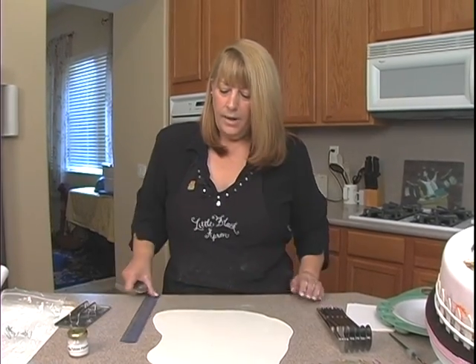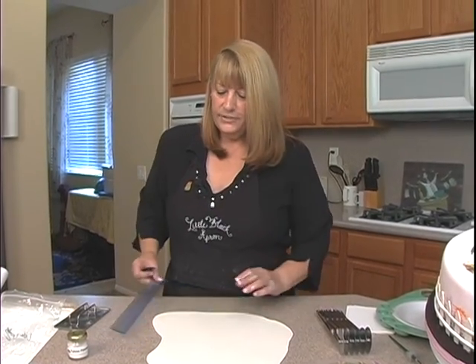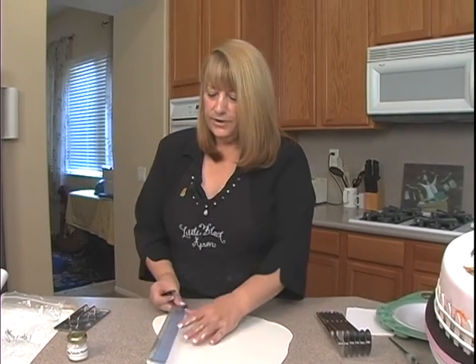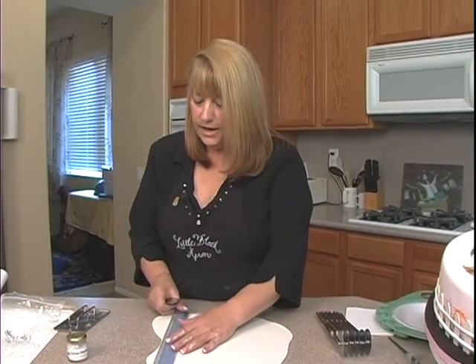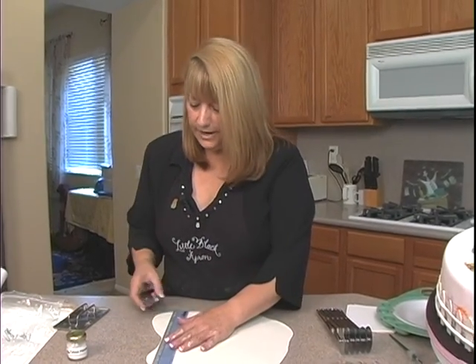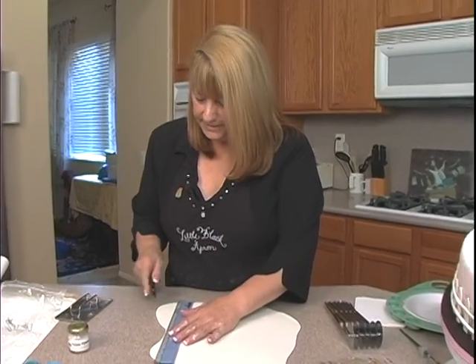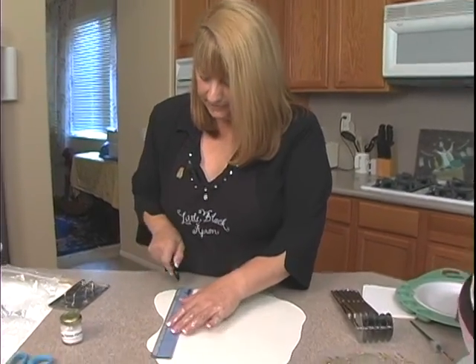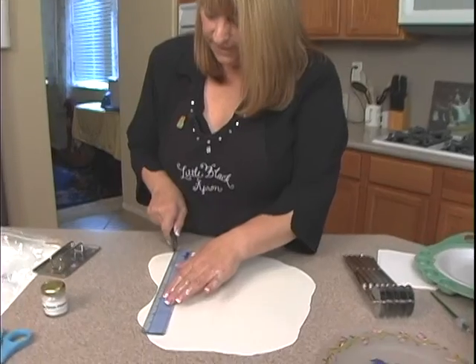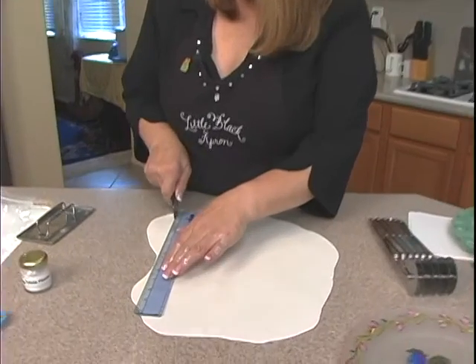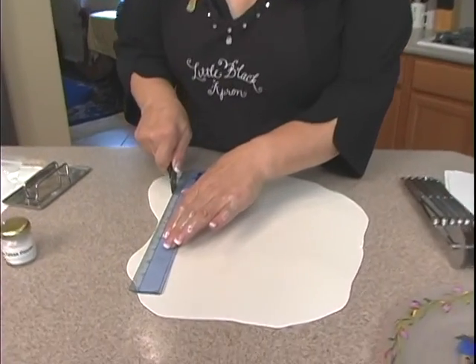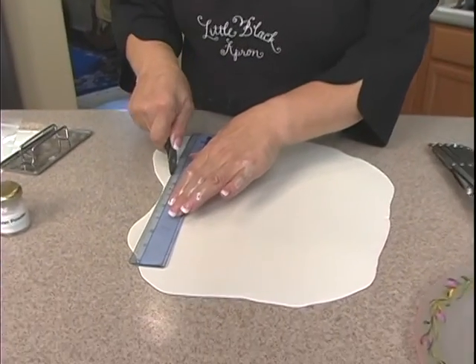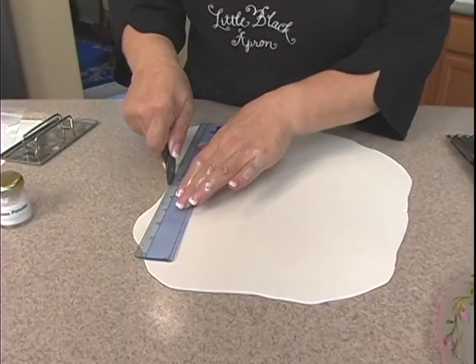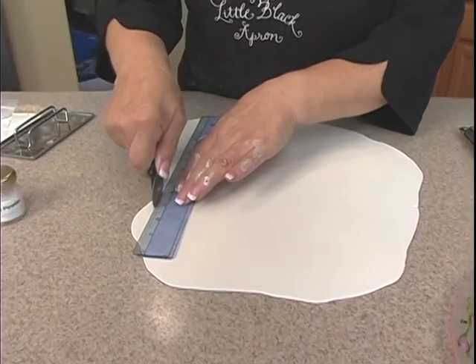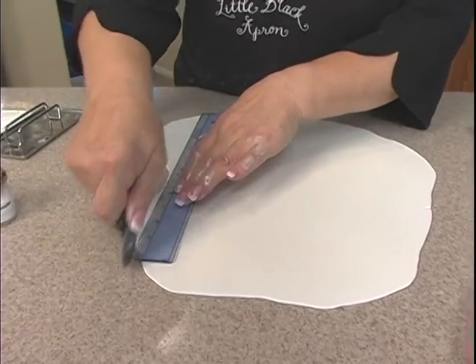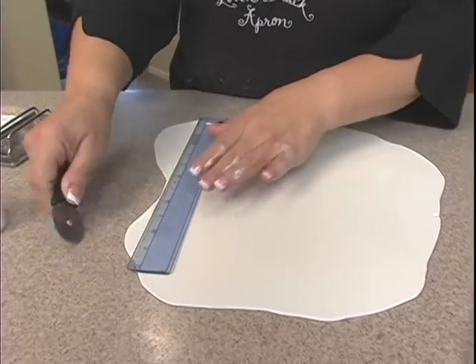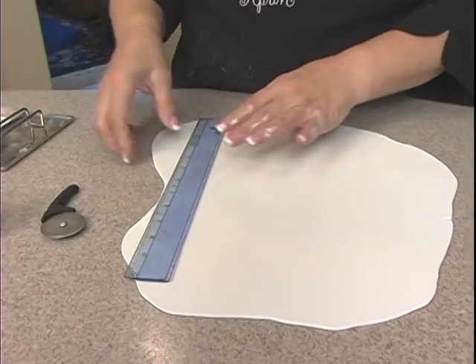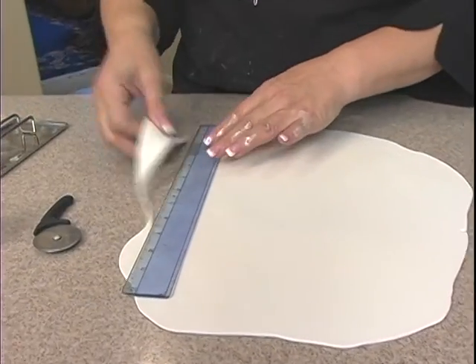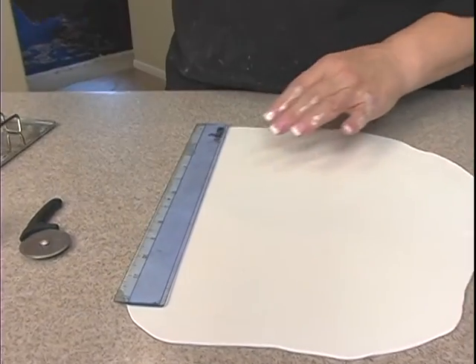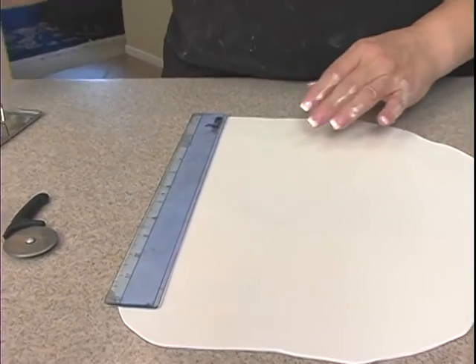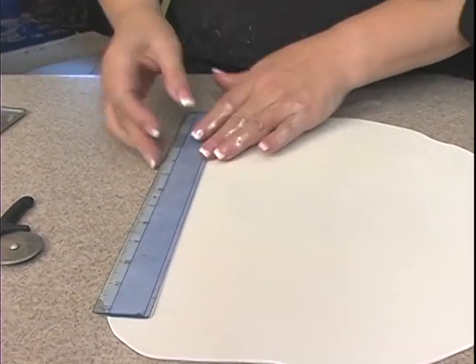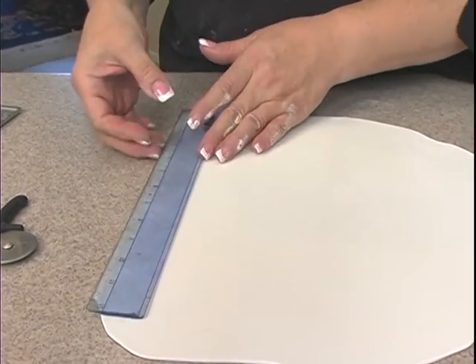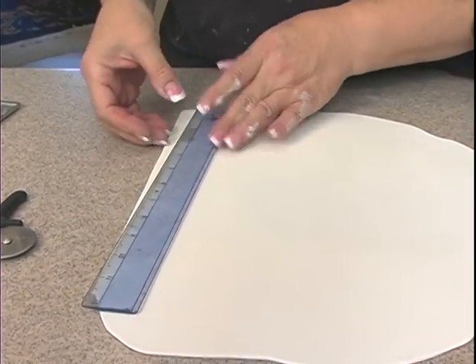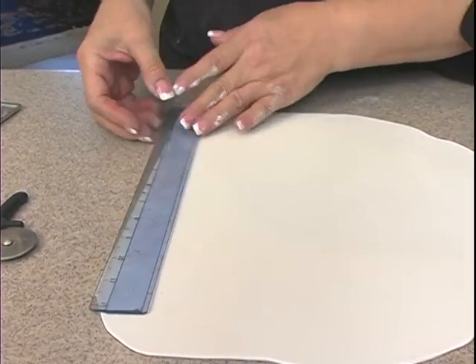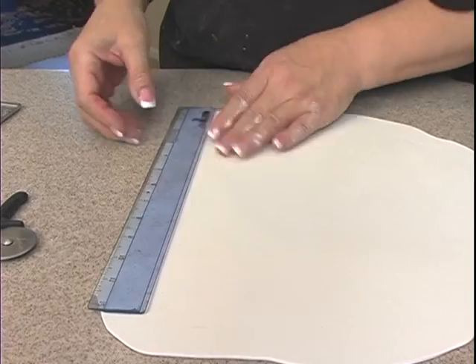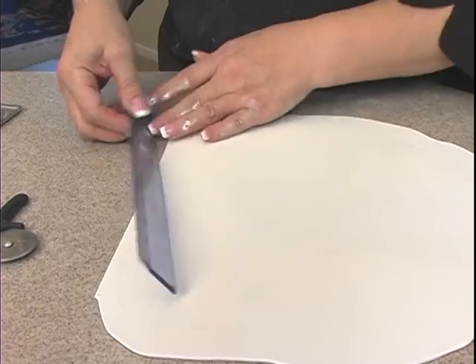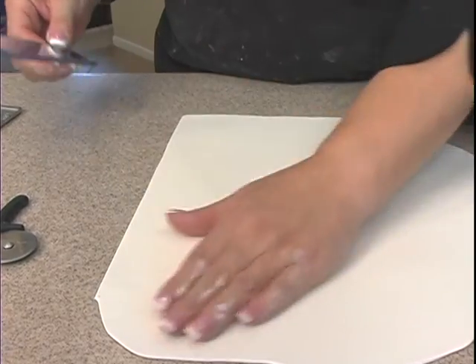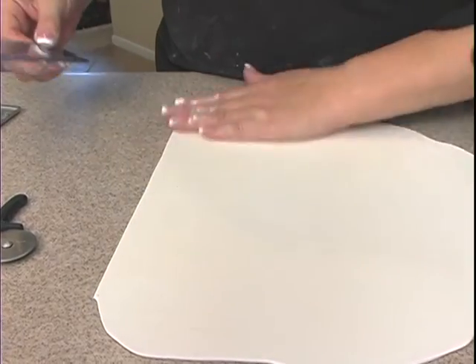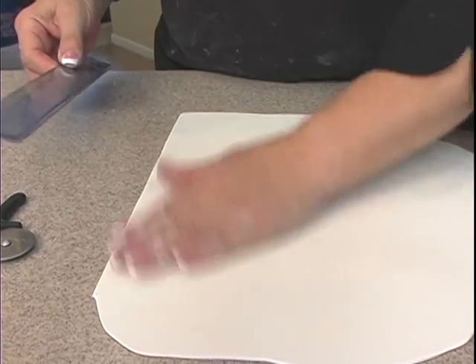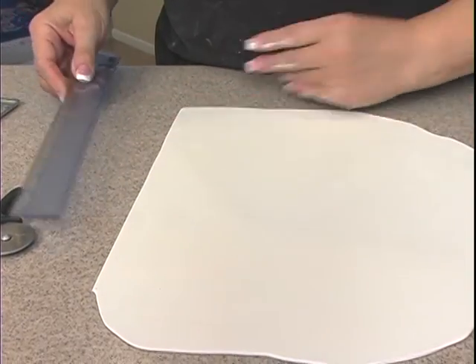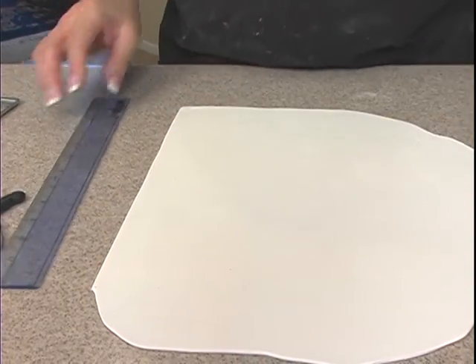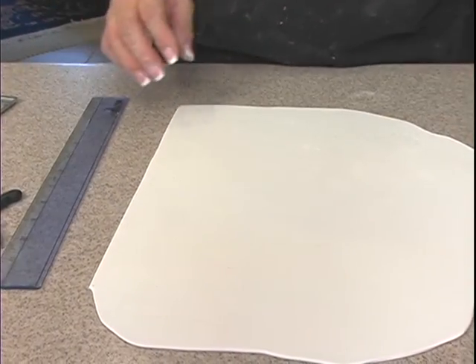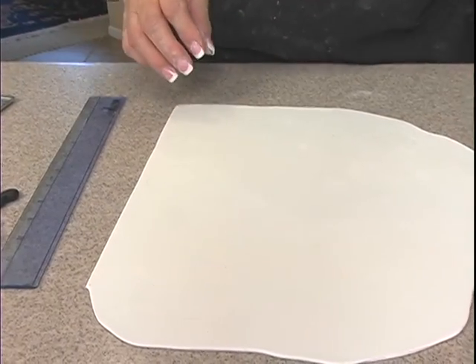I'm just going to cut these edges off here using a ruler and my little pizza cutter, to make it easier to cut this thing.